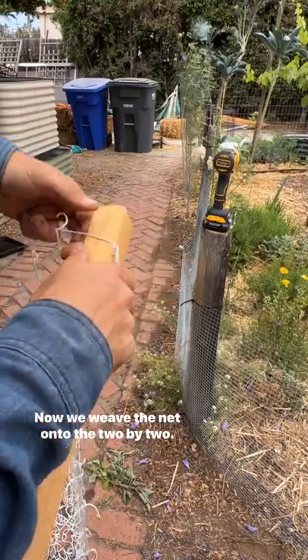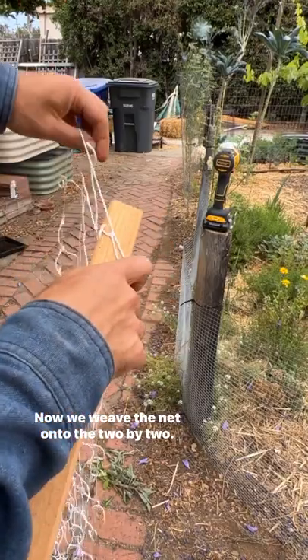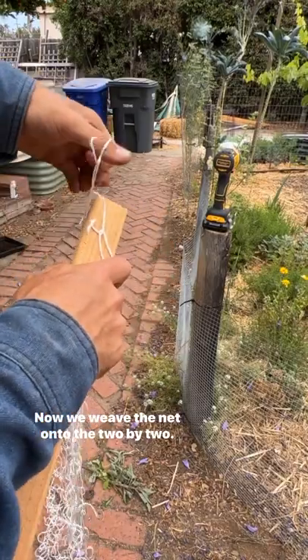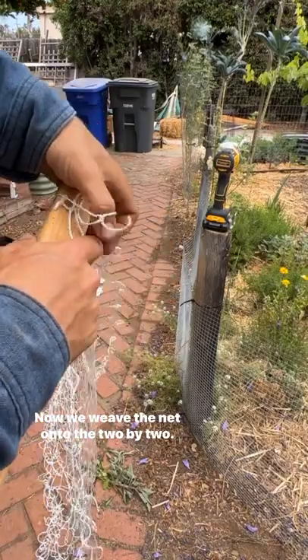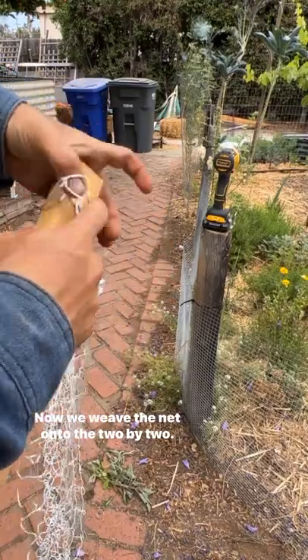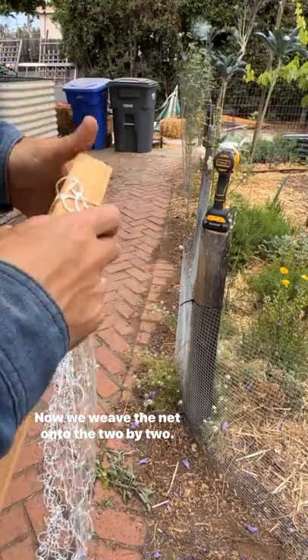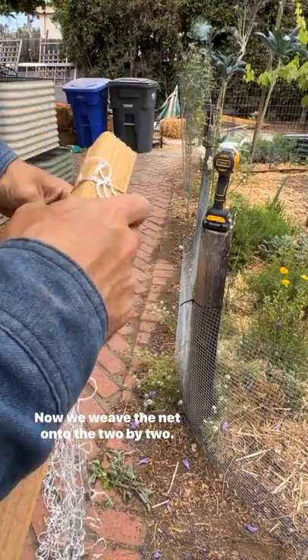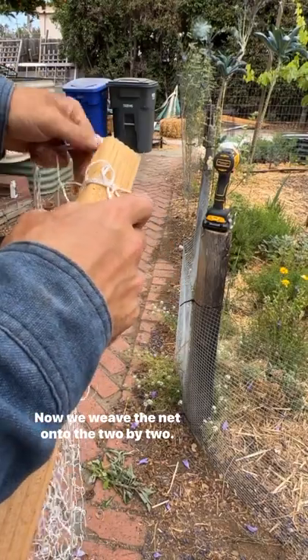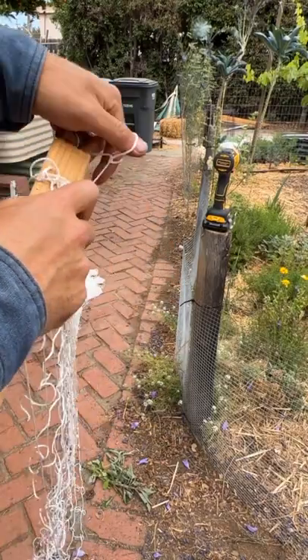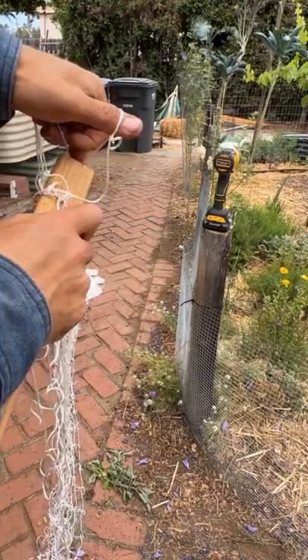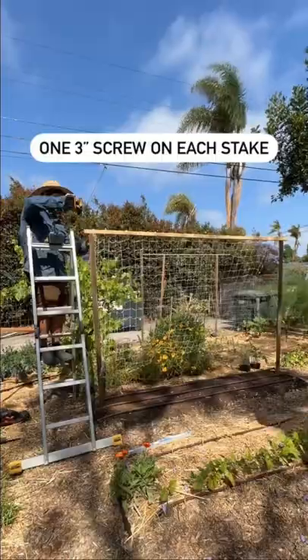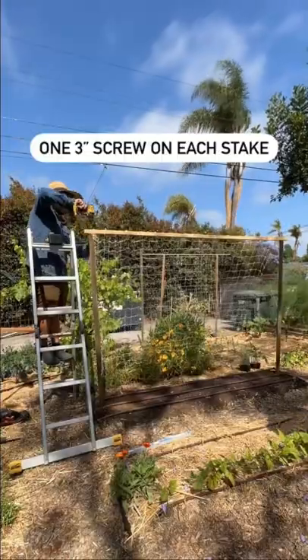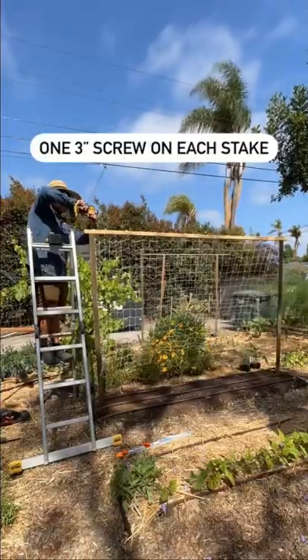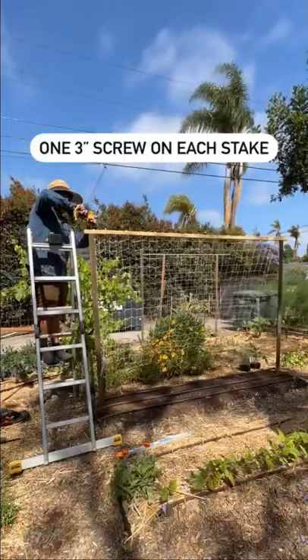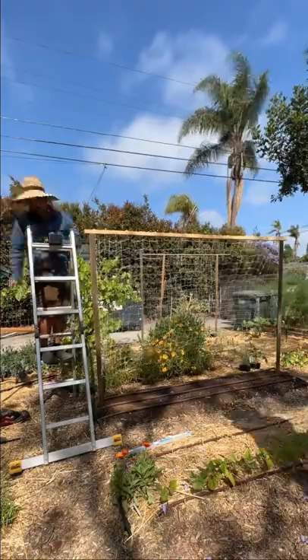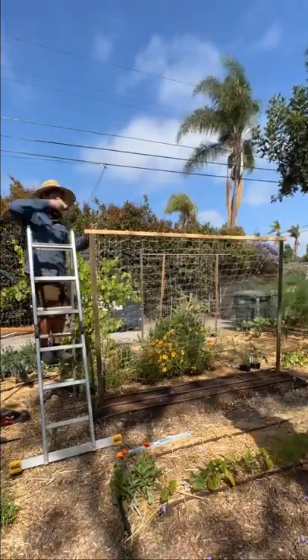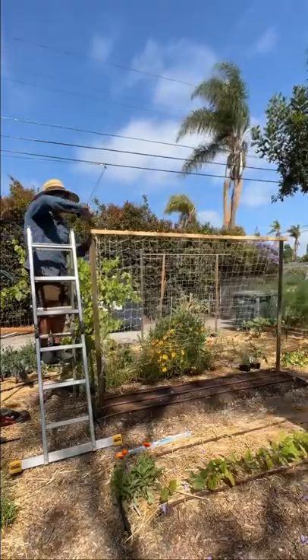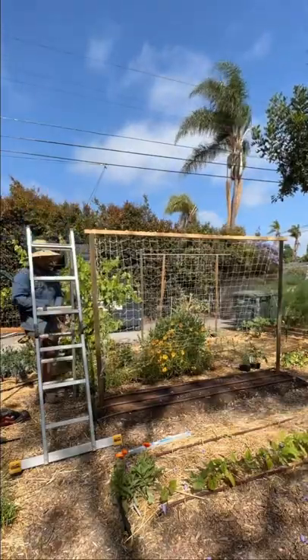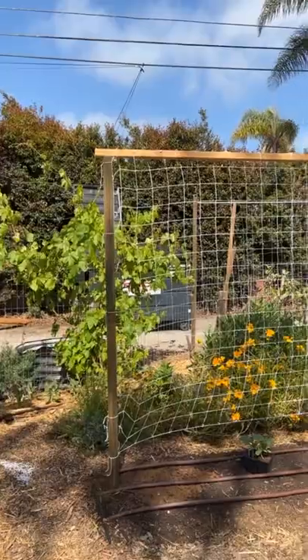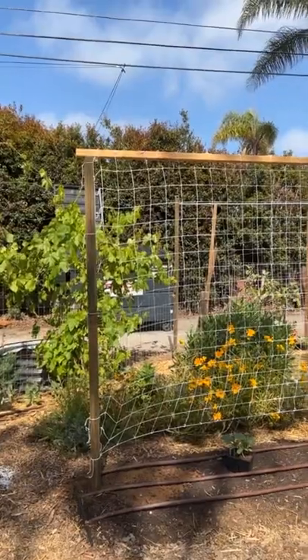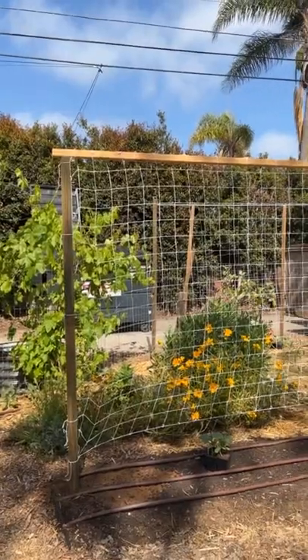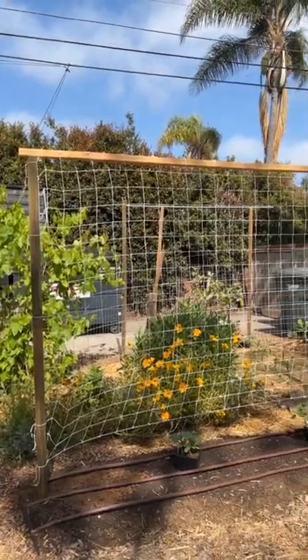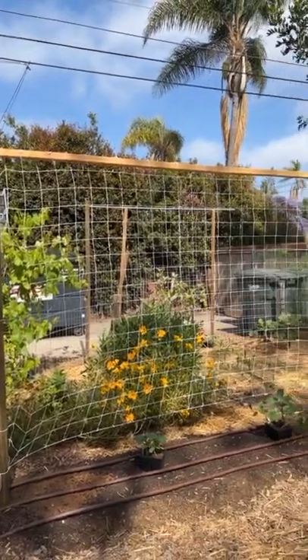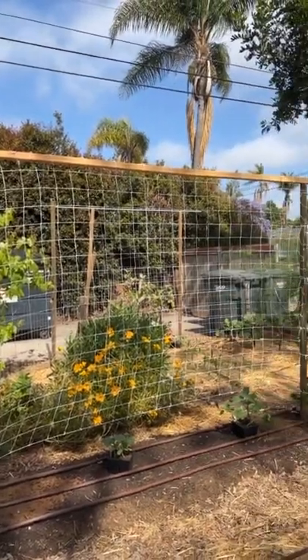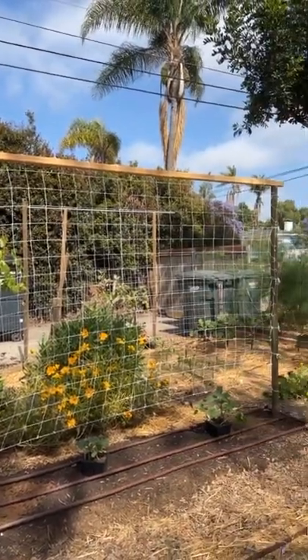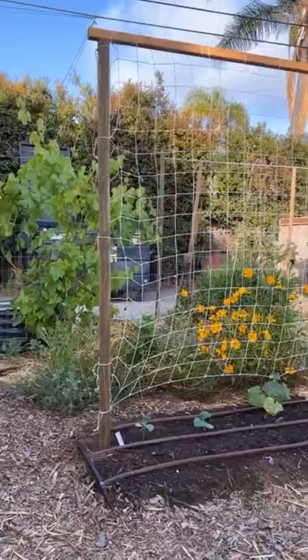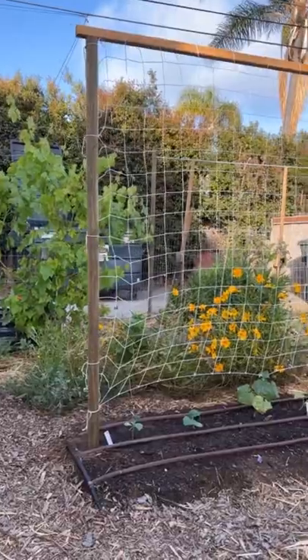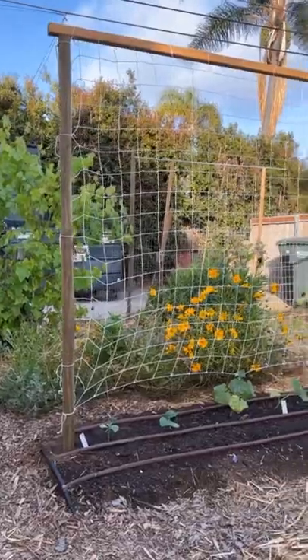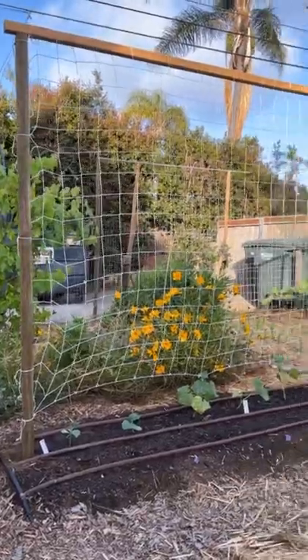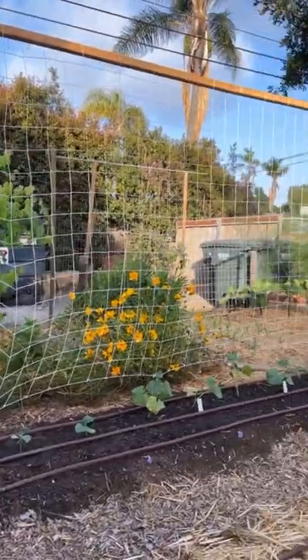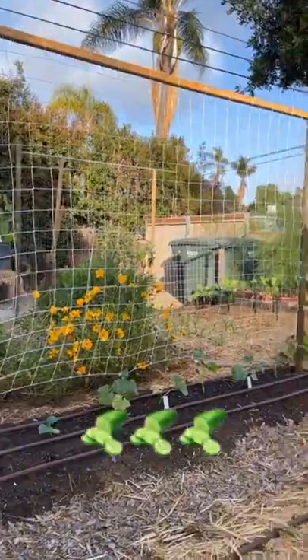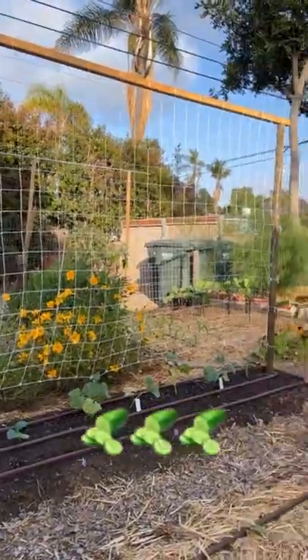Now we weave the net onto the two by two. And there's the final product. And here it is all planted out.